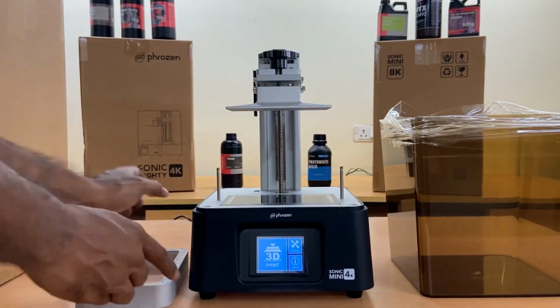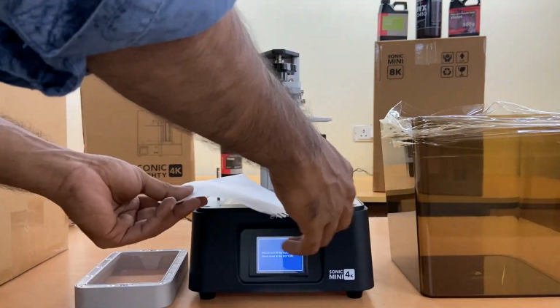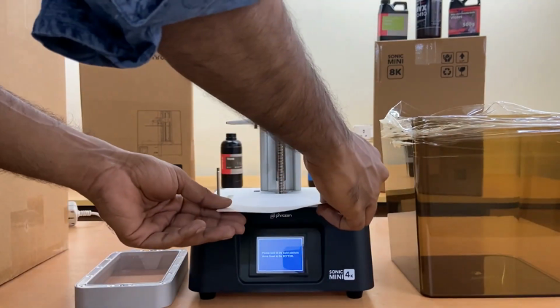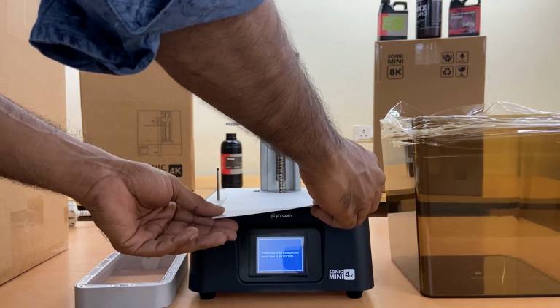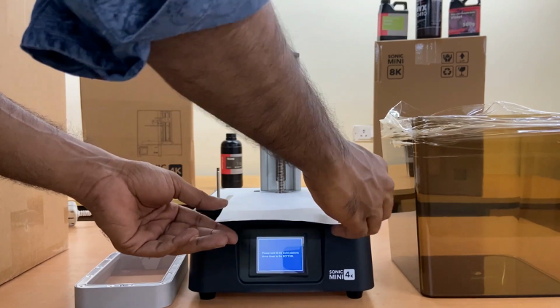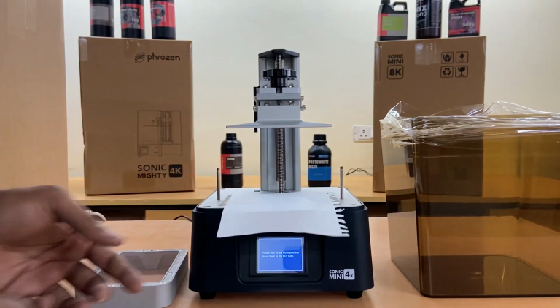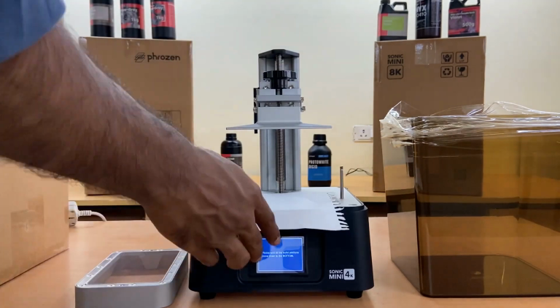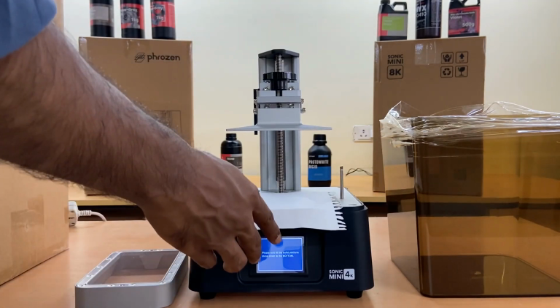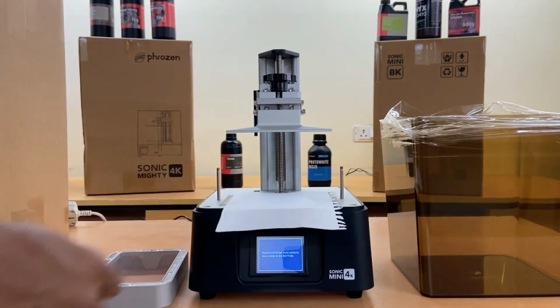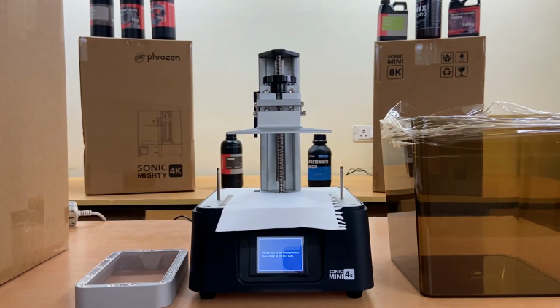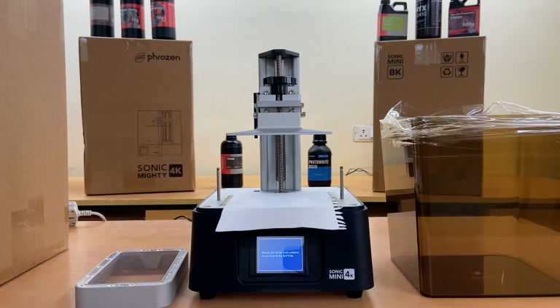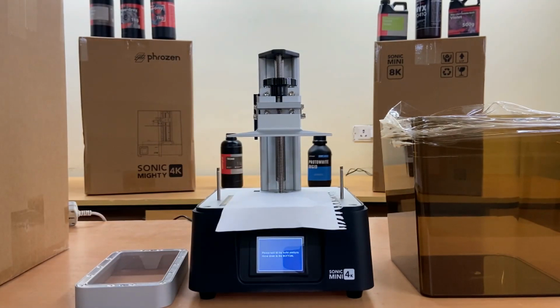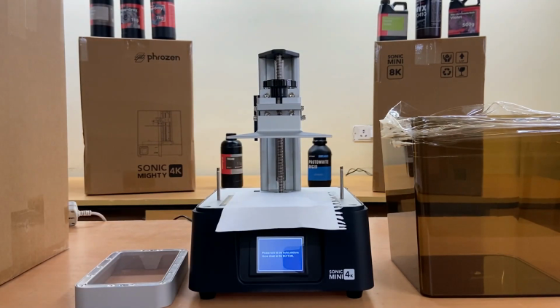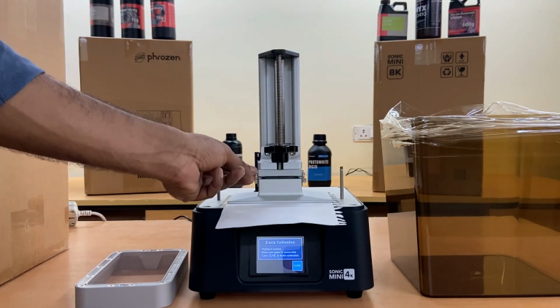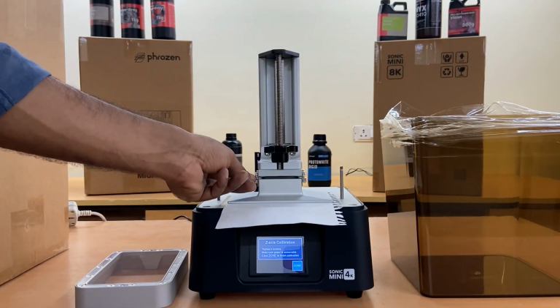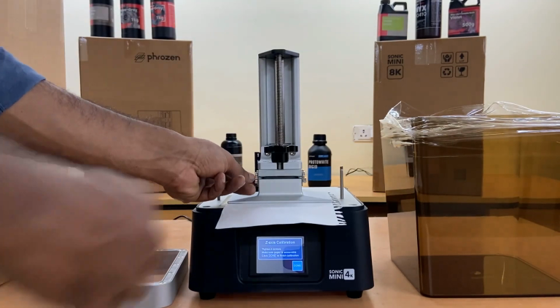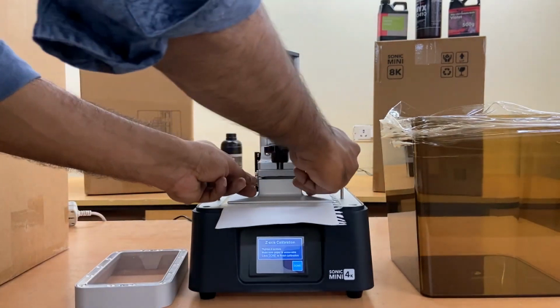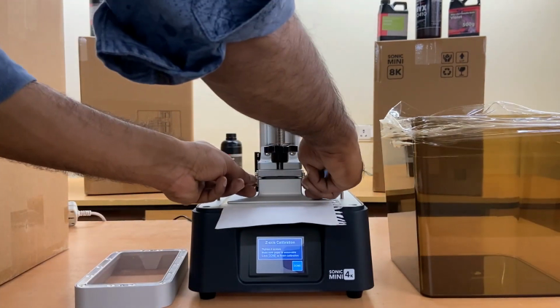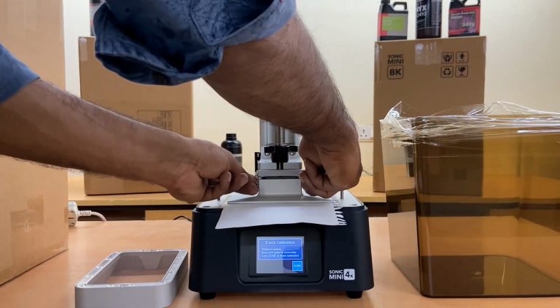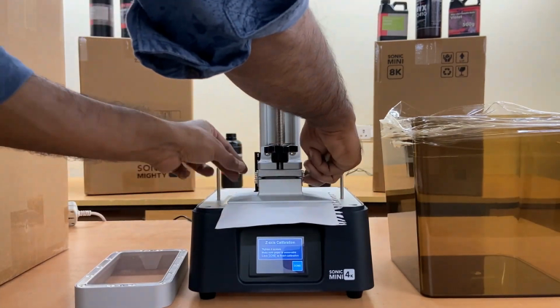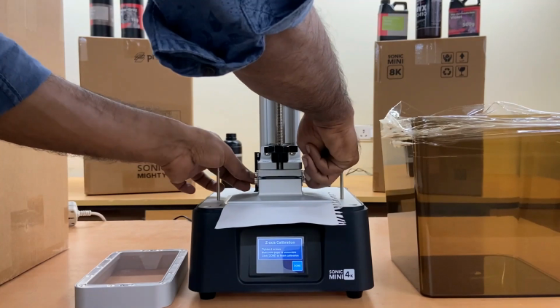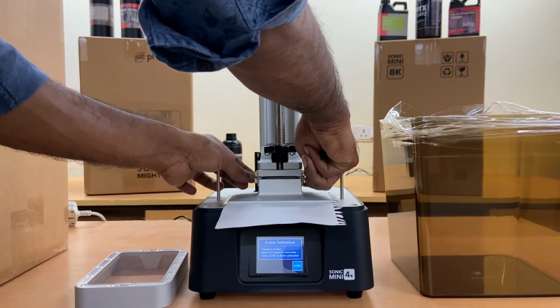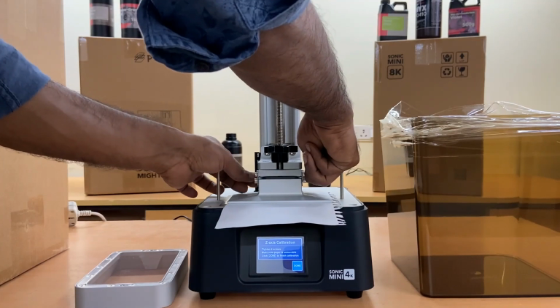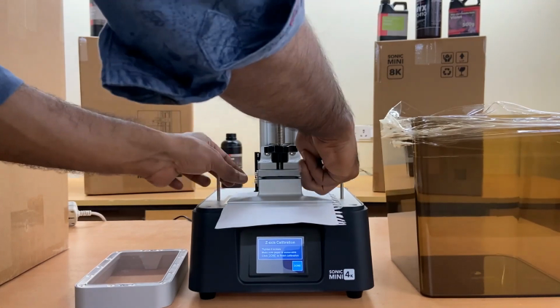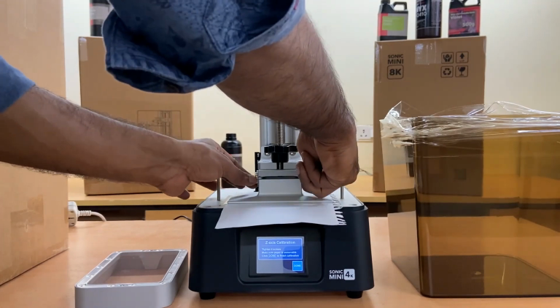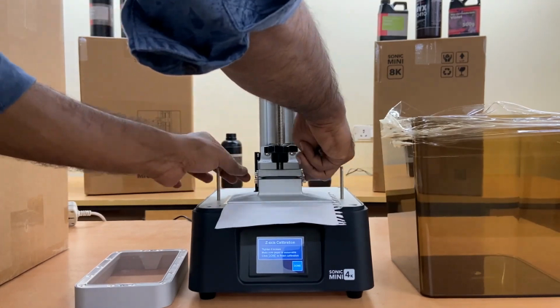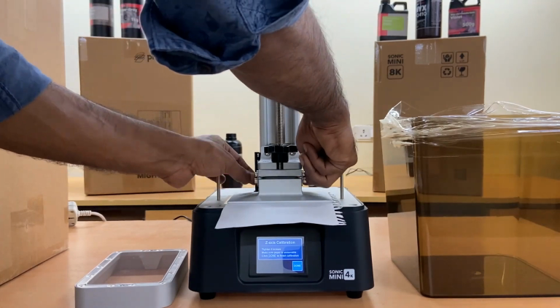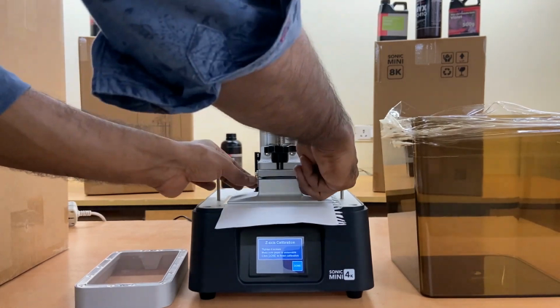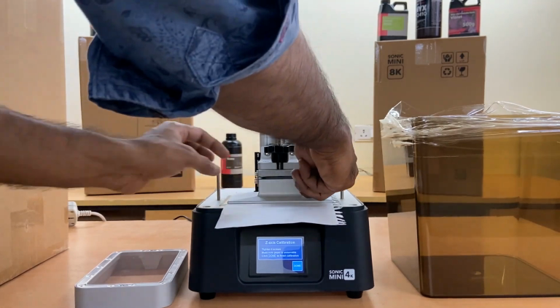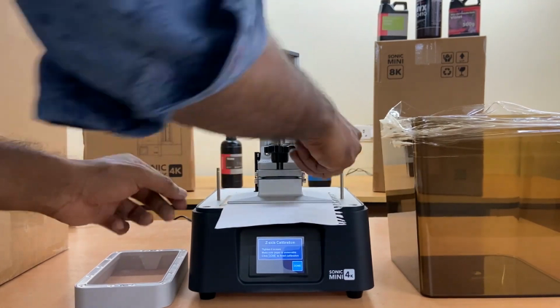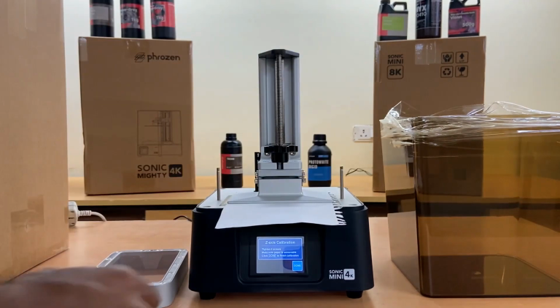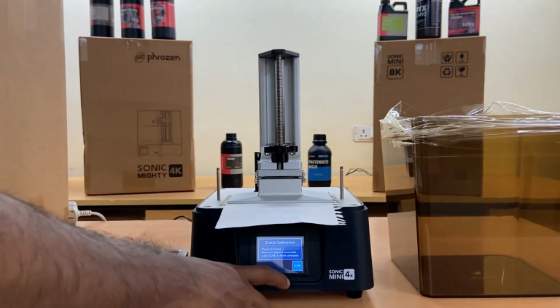Remove the VAT and press Z calibration from the touch display for calibration of the build plate. Tighten the screws of the build plate to ensure that the build plate is level.